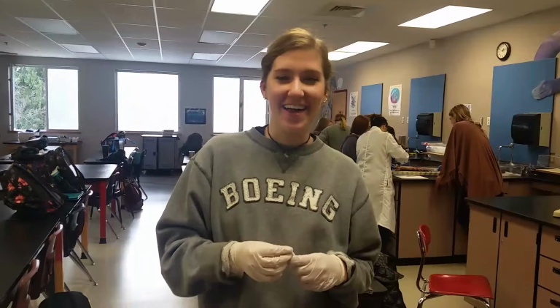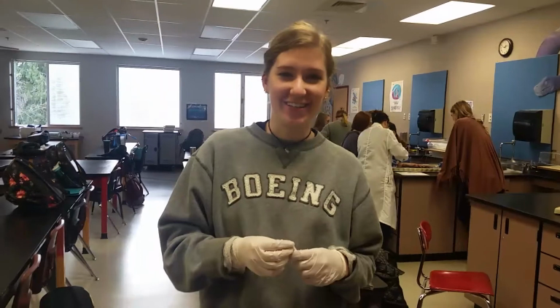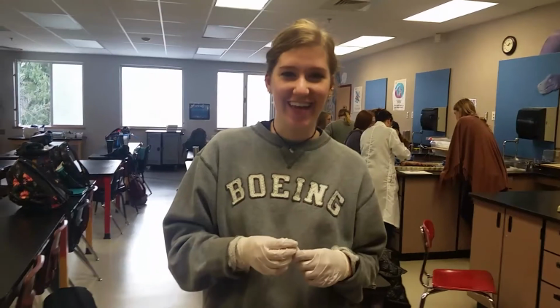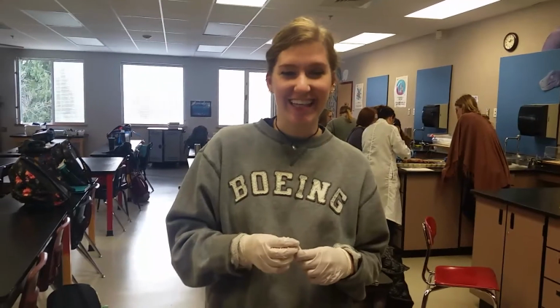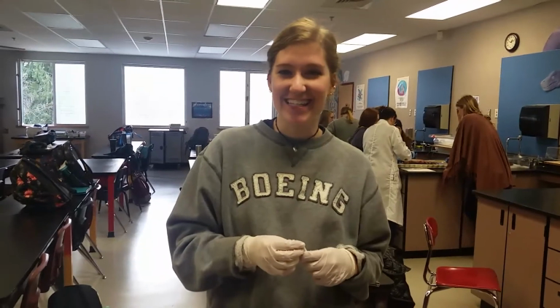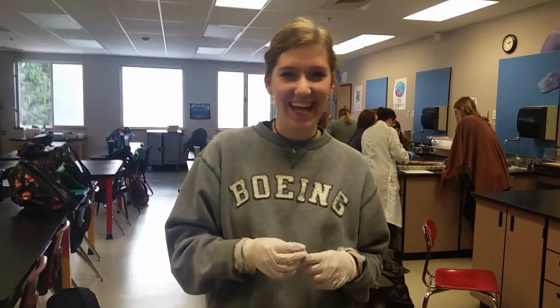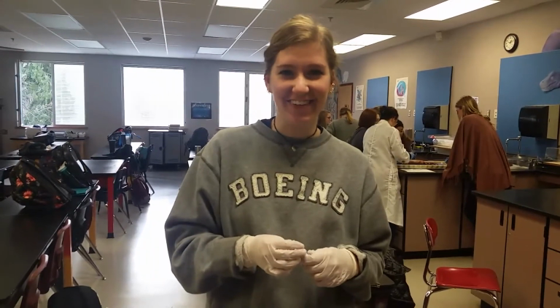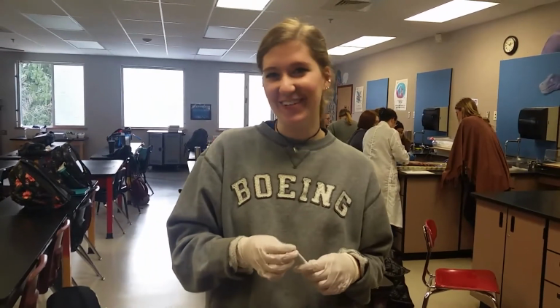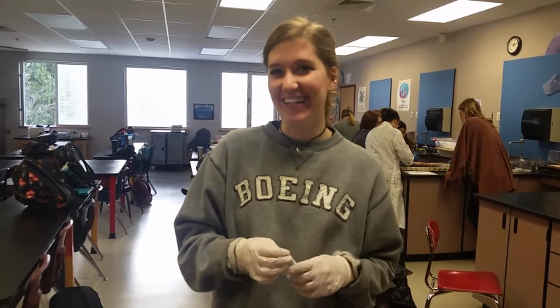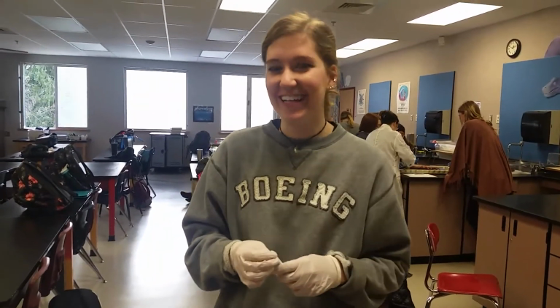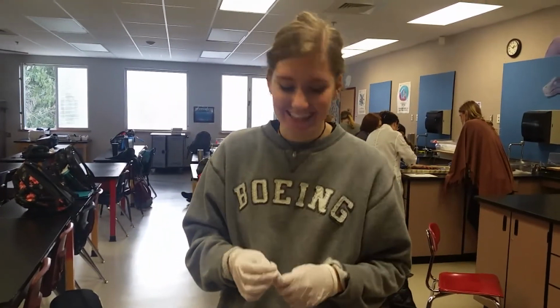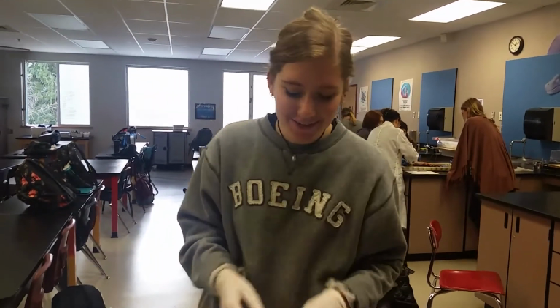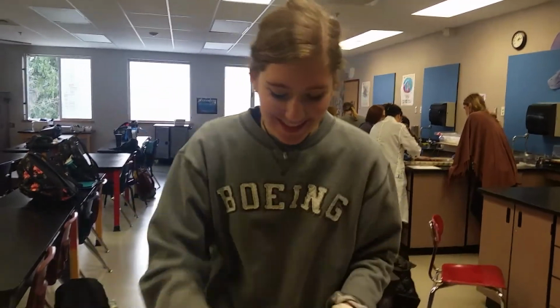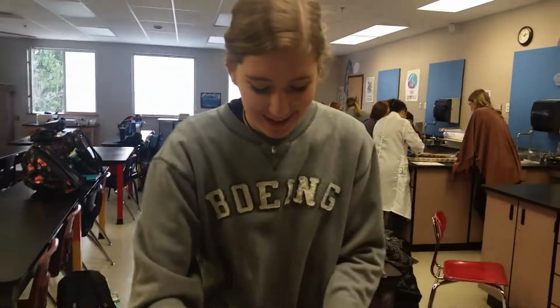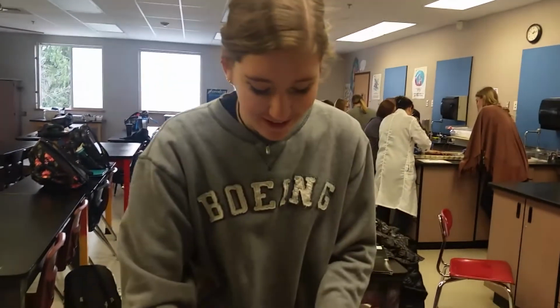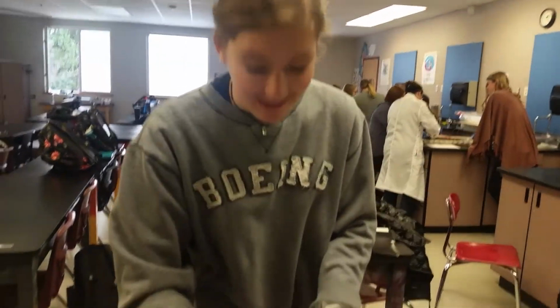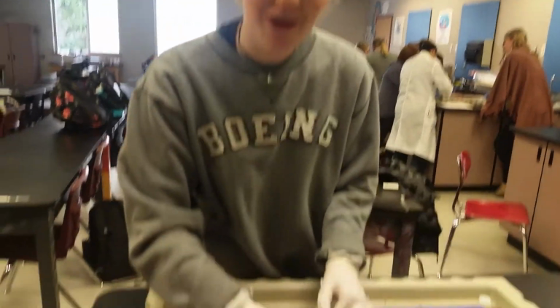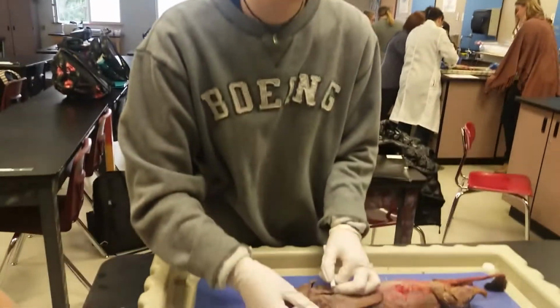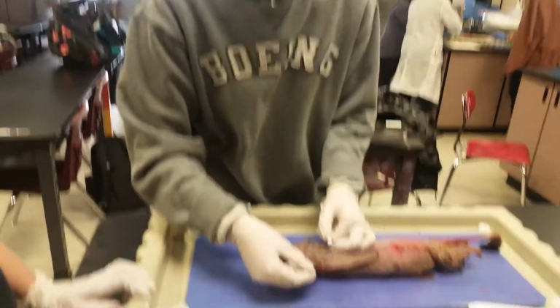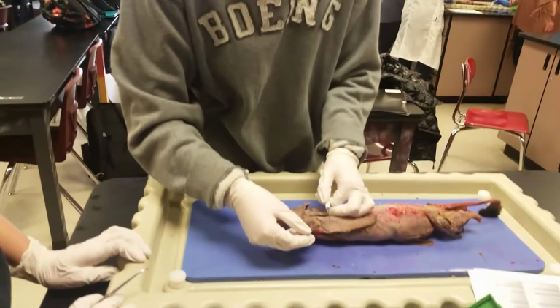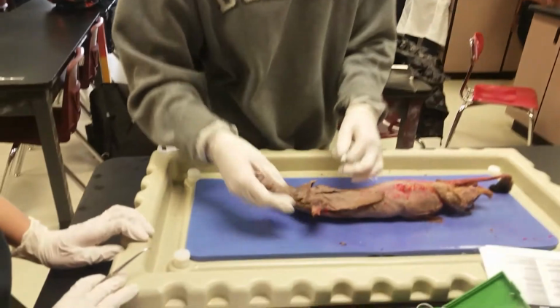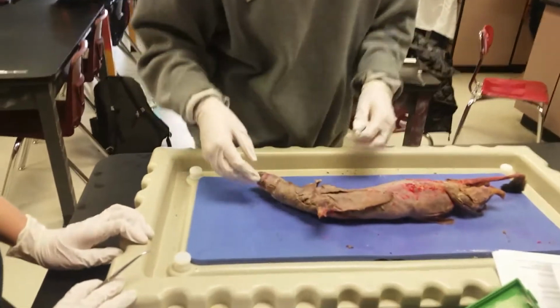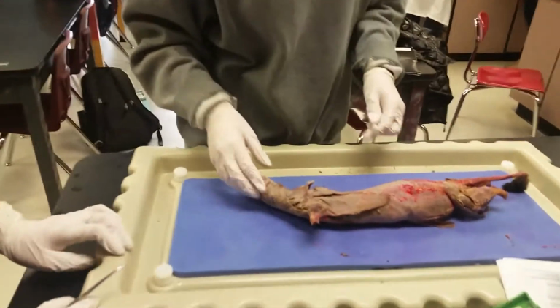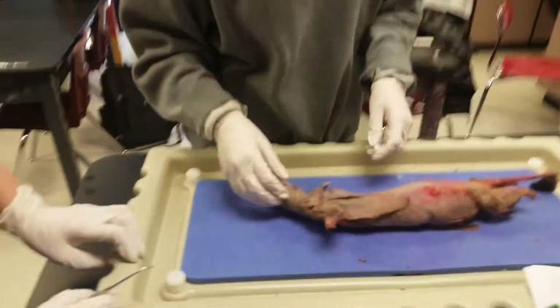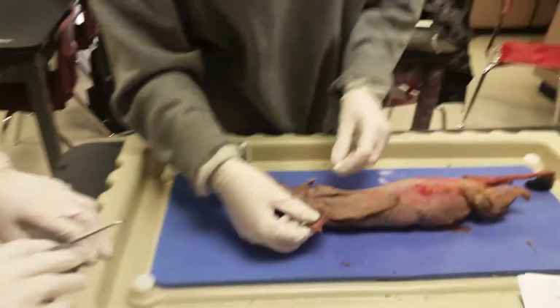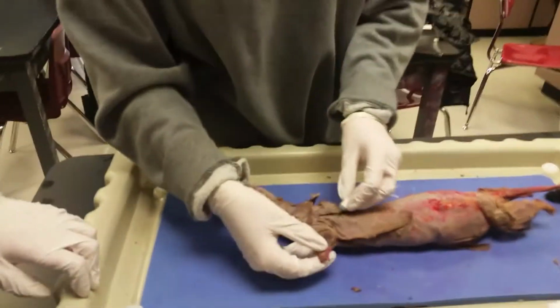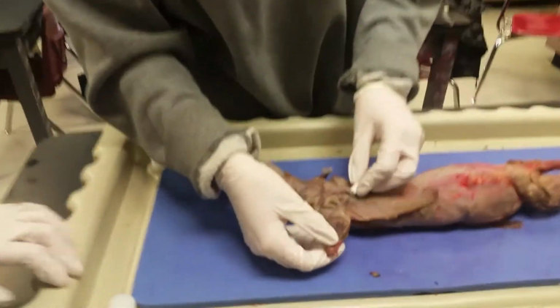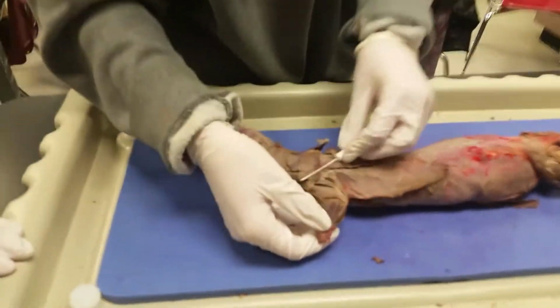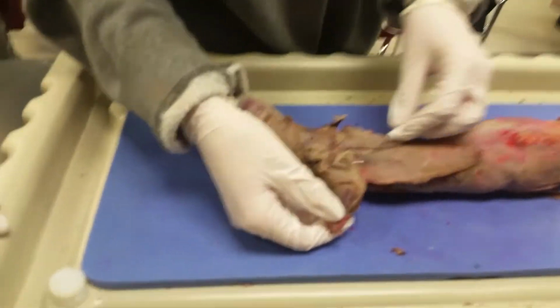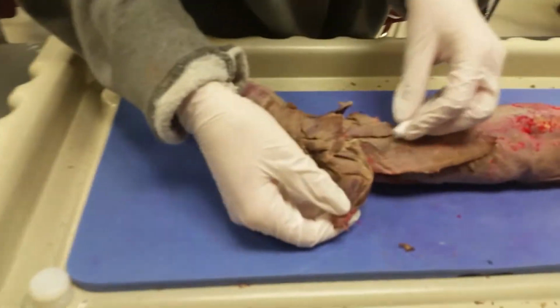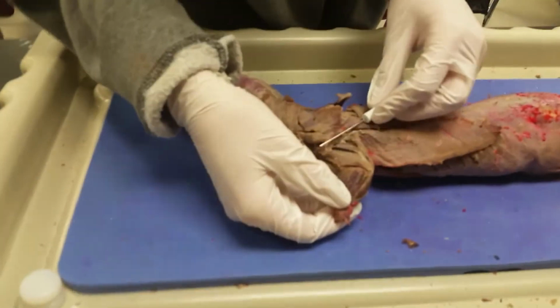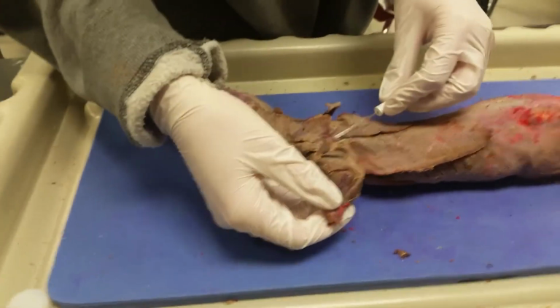Dr. Meg here, and this is Anatomy 101. Today we'll be talking about the arm of the mink. First off, we're going to start with the upper arm muscles.